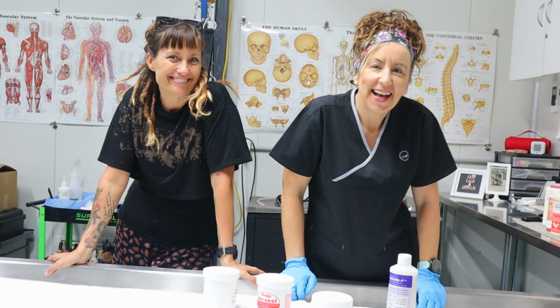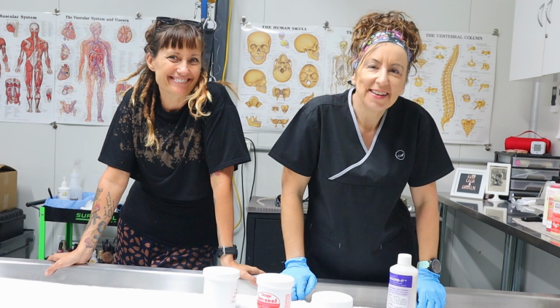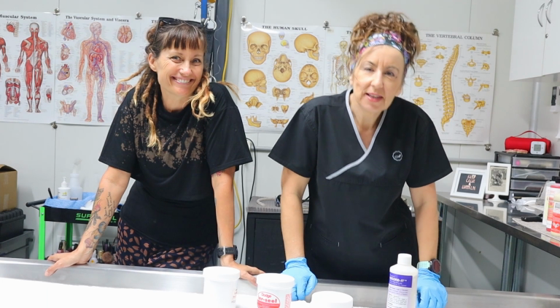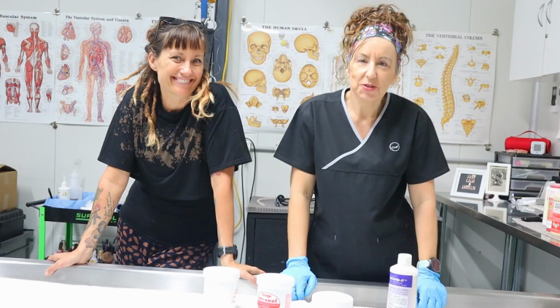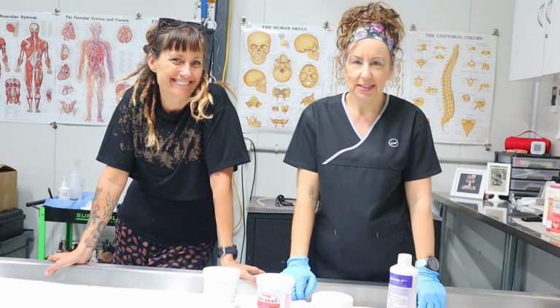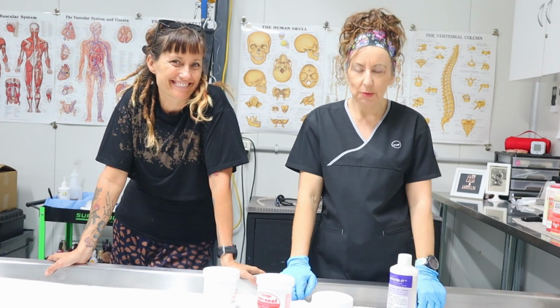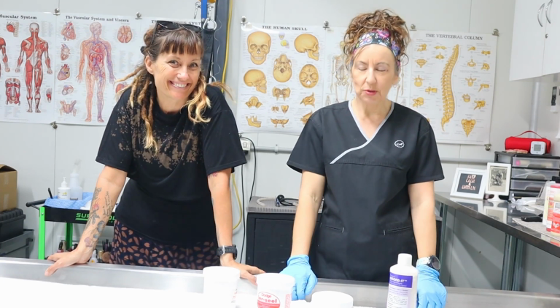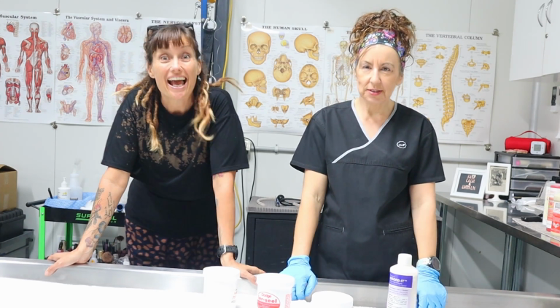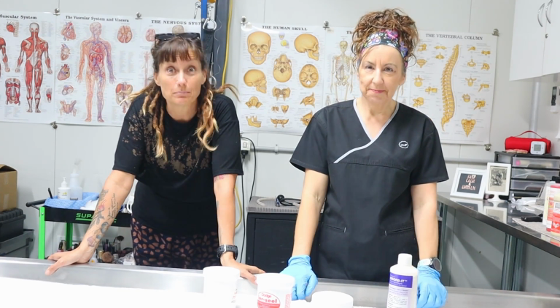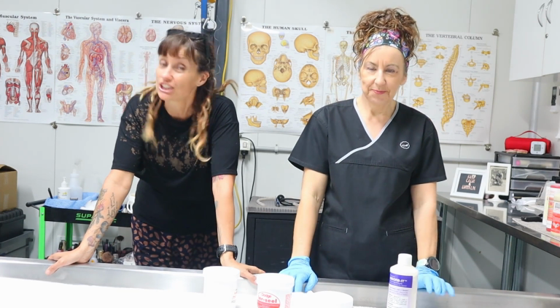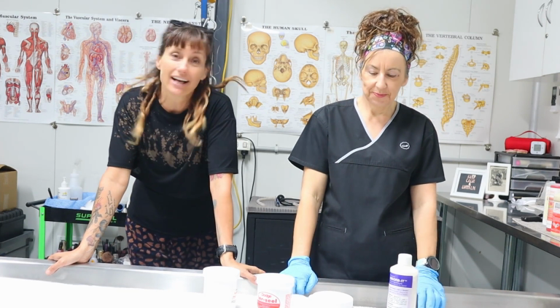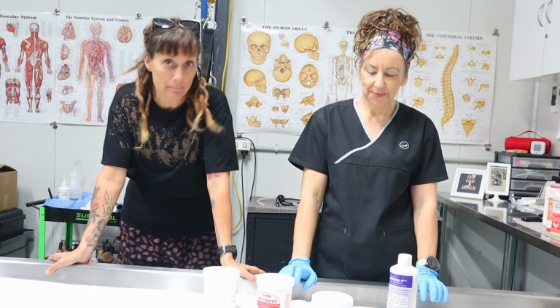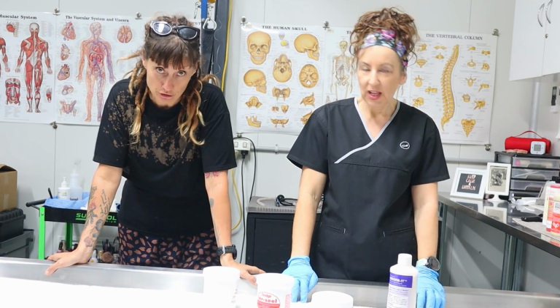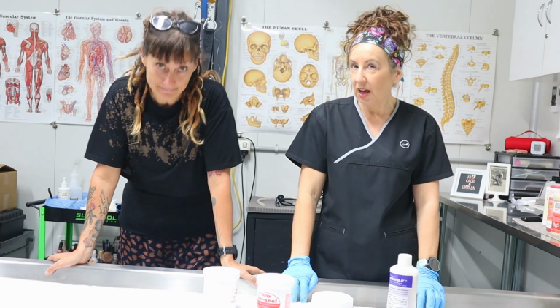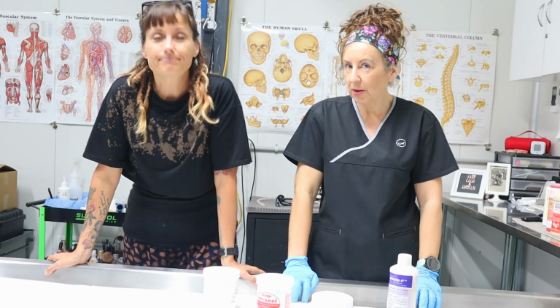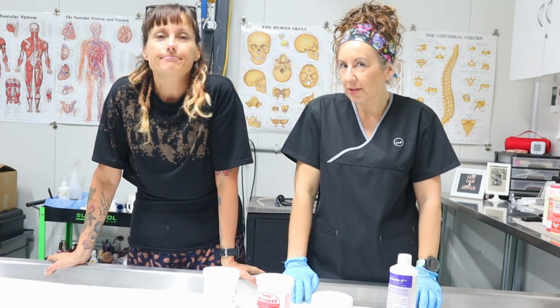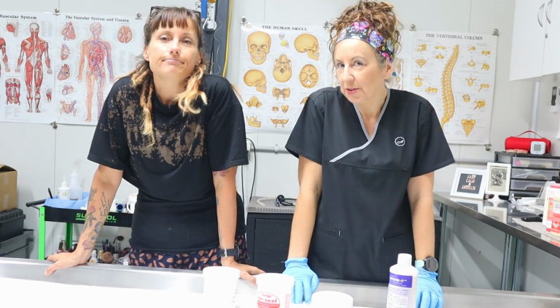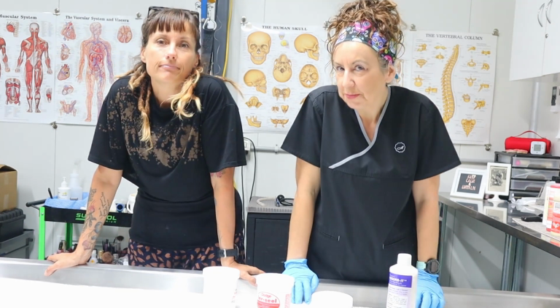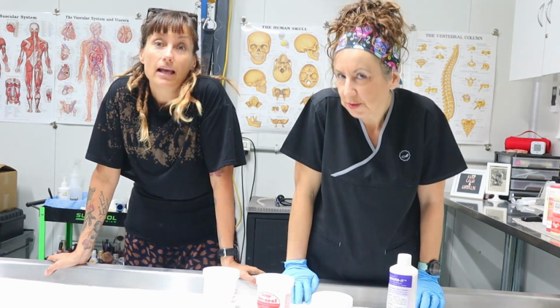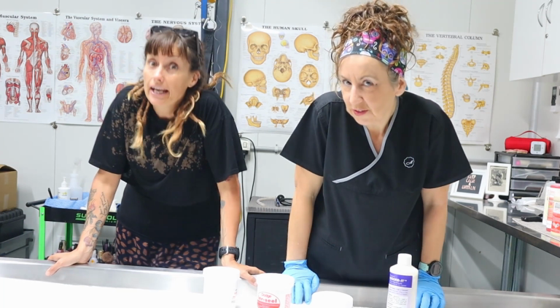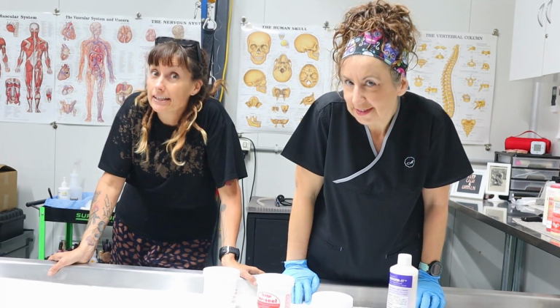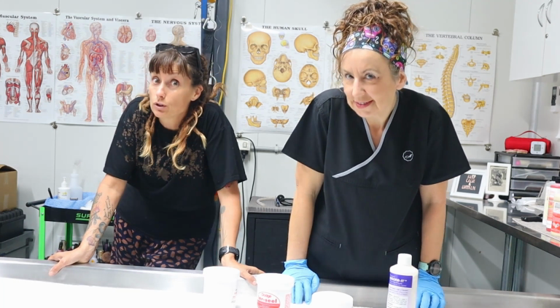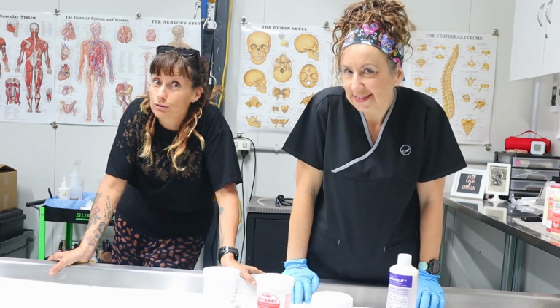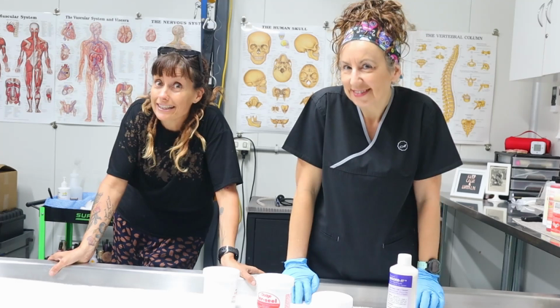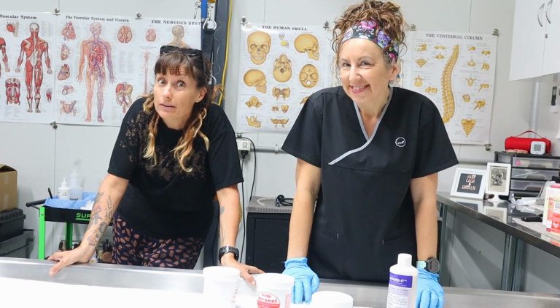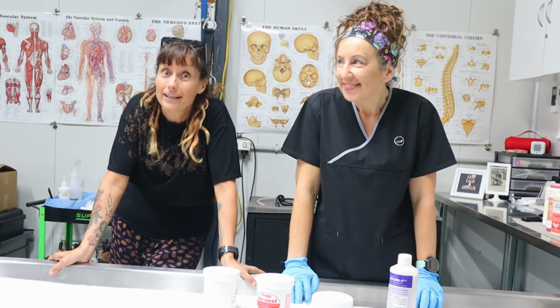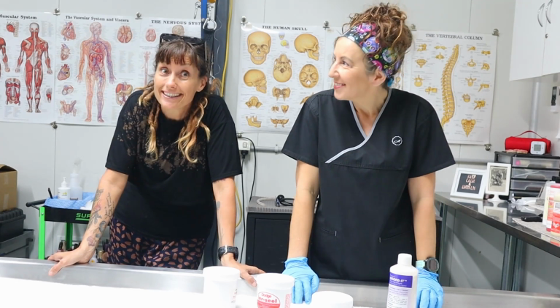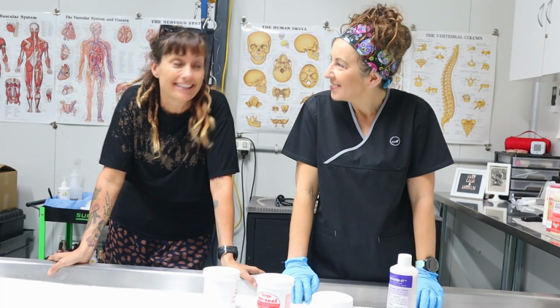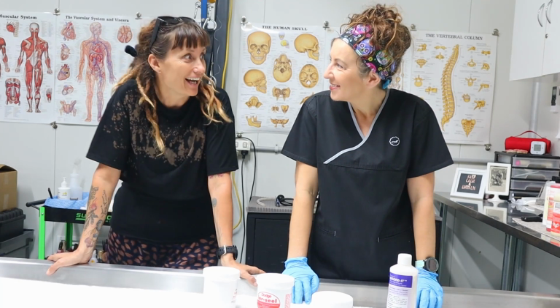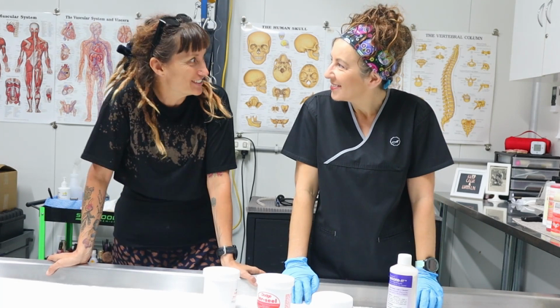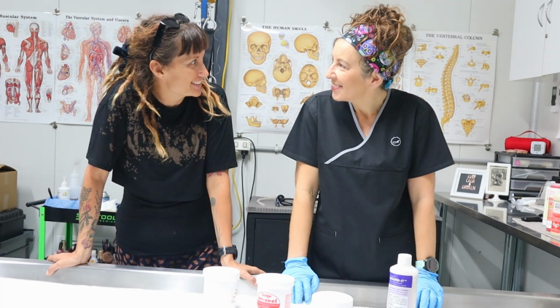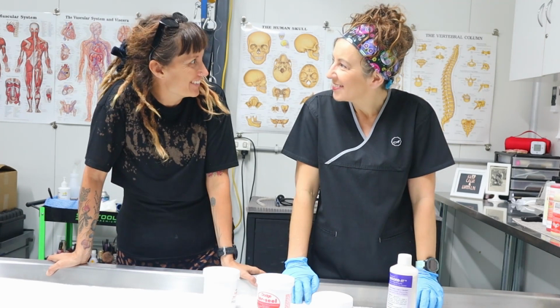Hi, my name is Trish and I'm a mortician. And I'm Trish and I'm not. Welcome back to another episode of In The Mortuary.